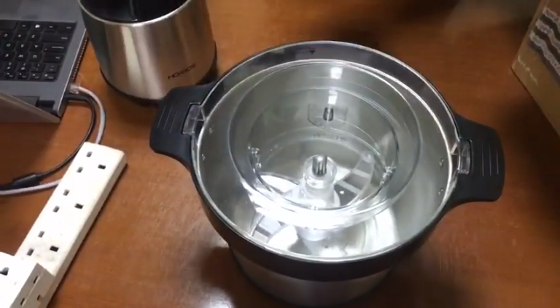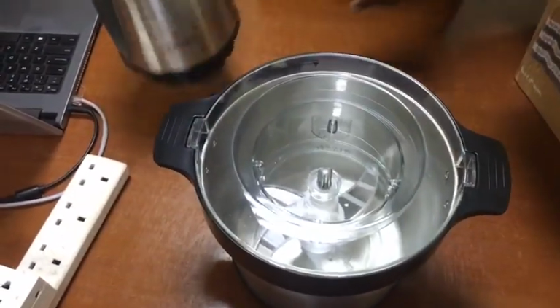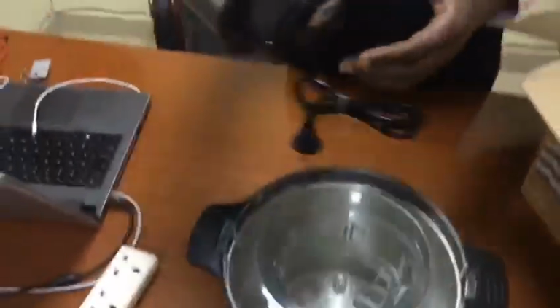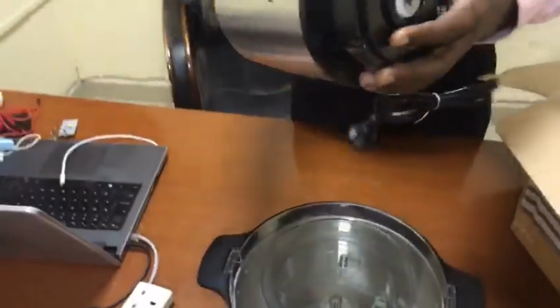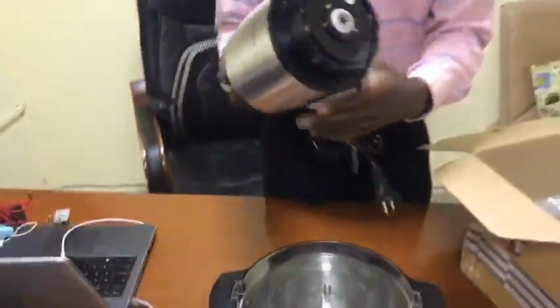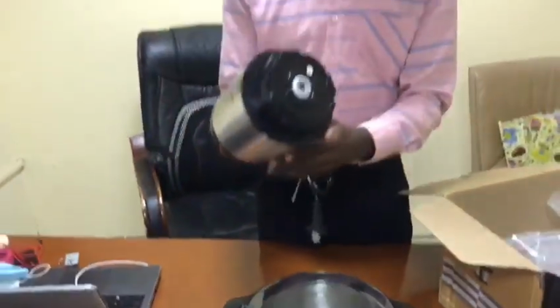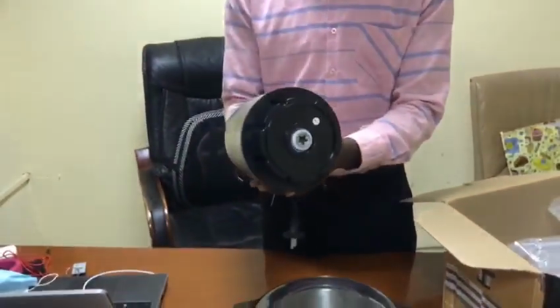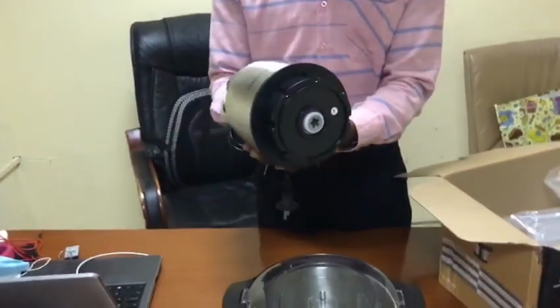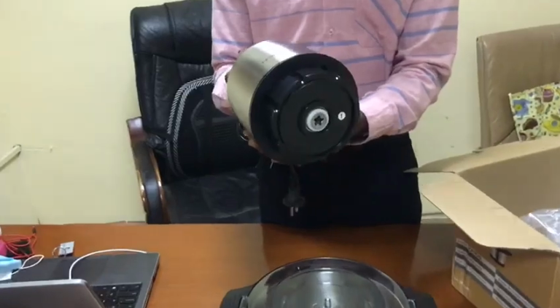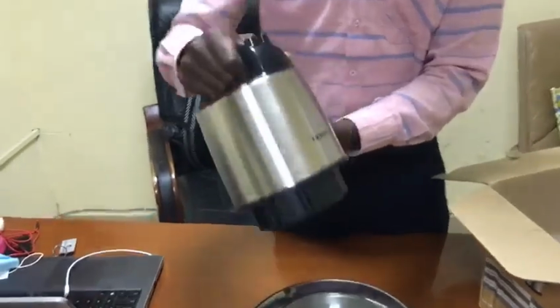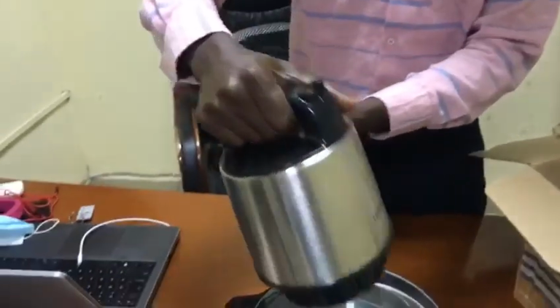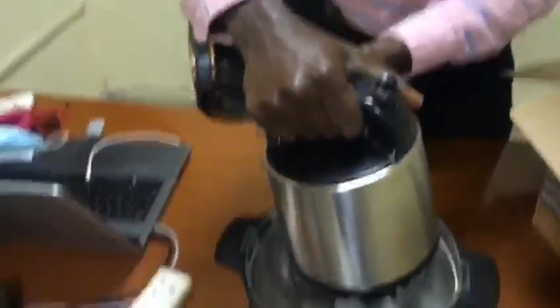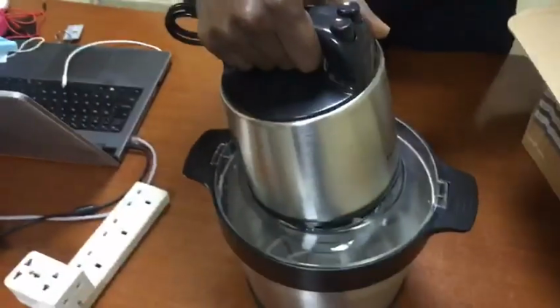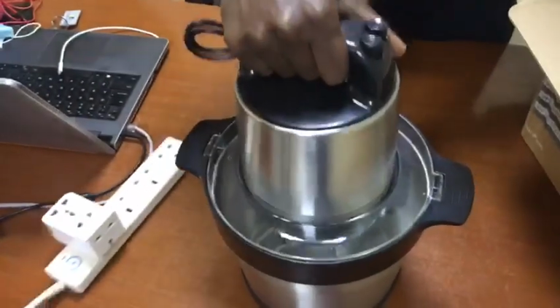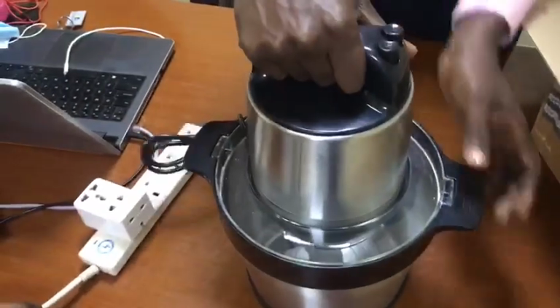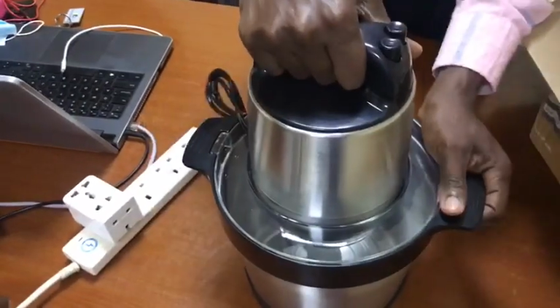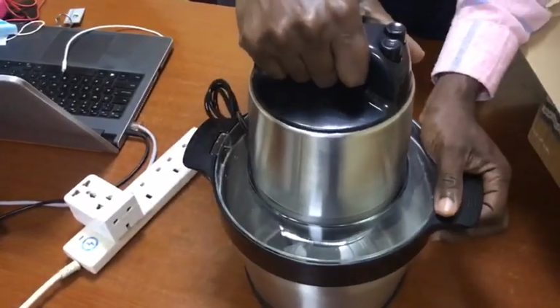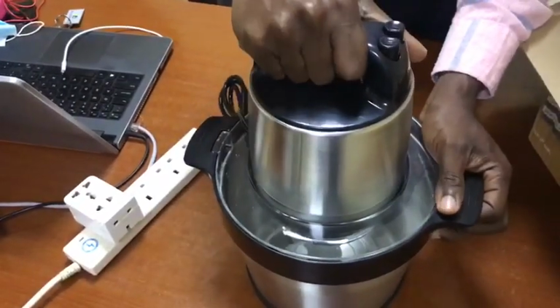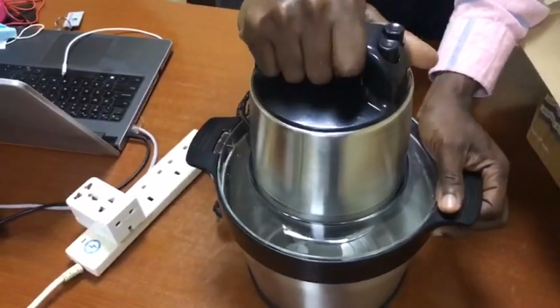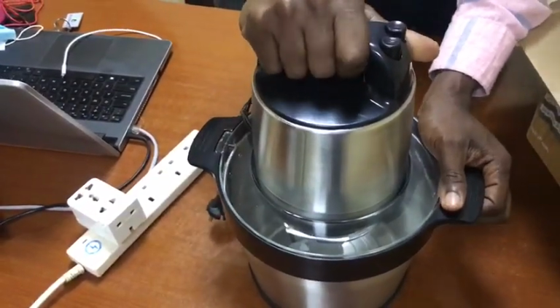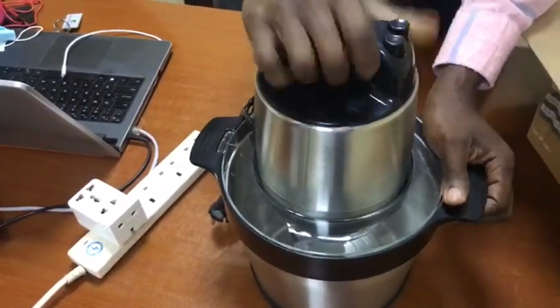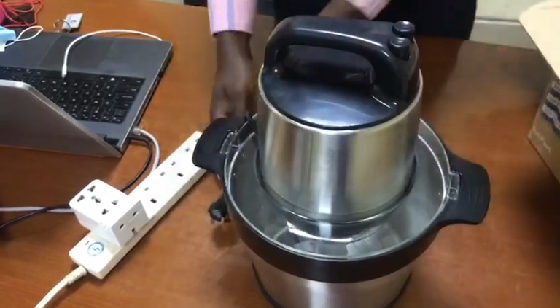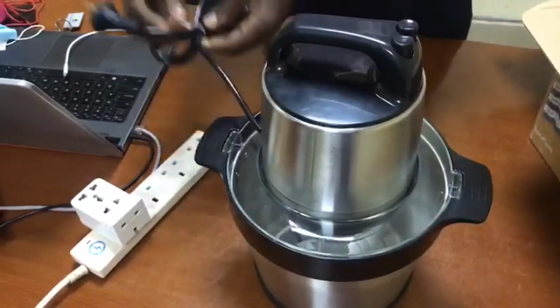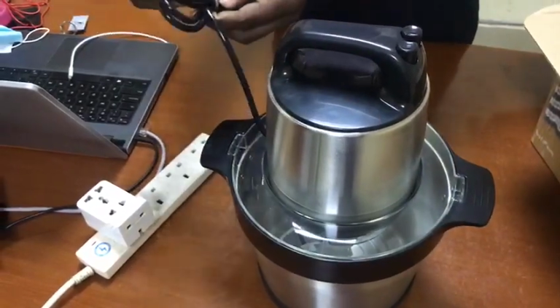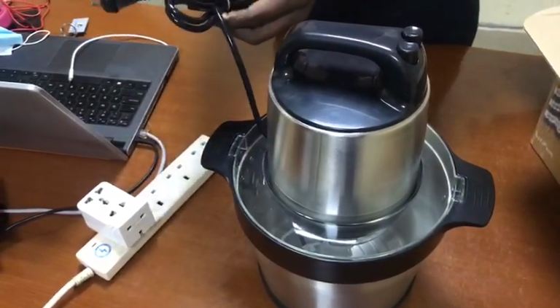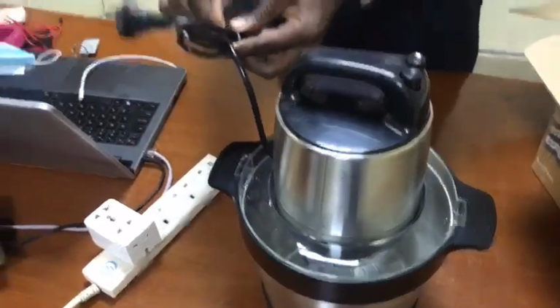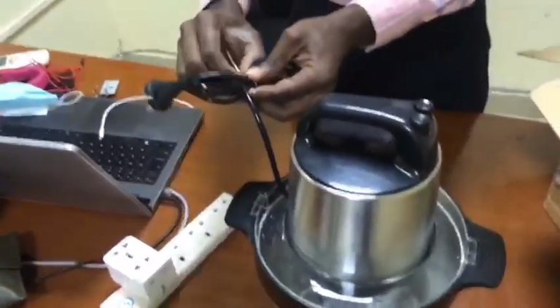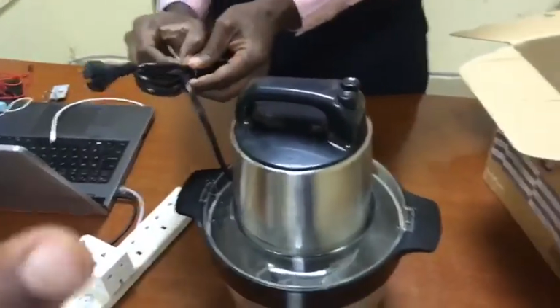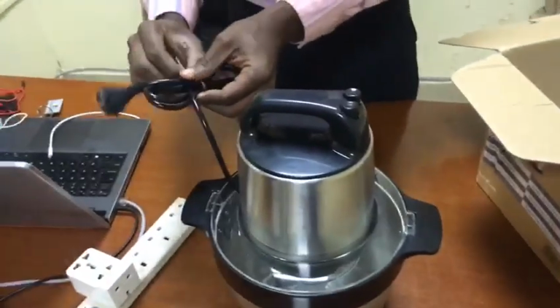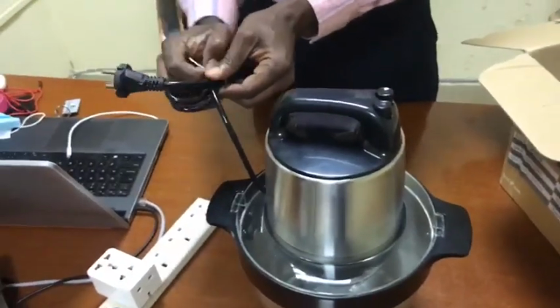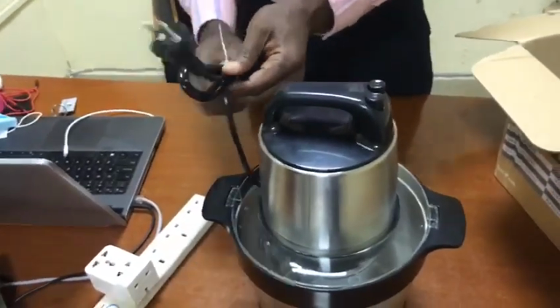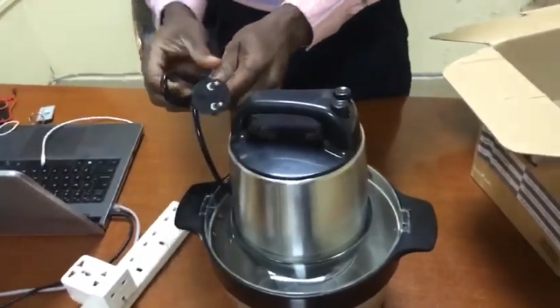Then the machine, which is the motor — you connect the motor like this, make sure it fits. Now we want to plug it for you to see how it works.